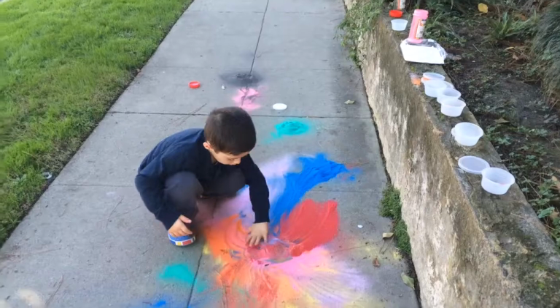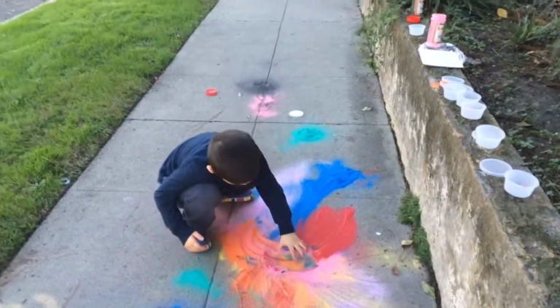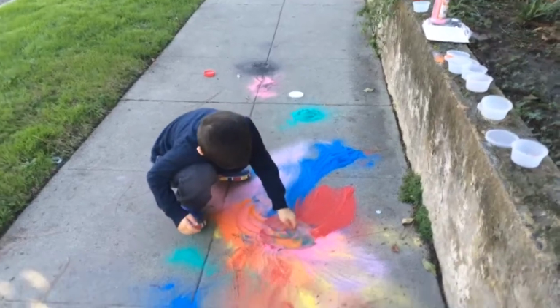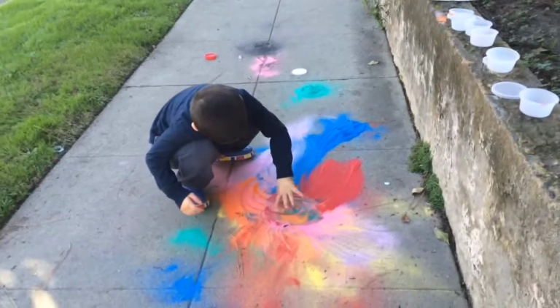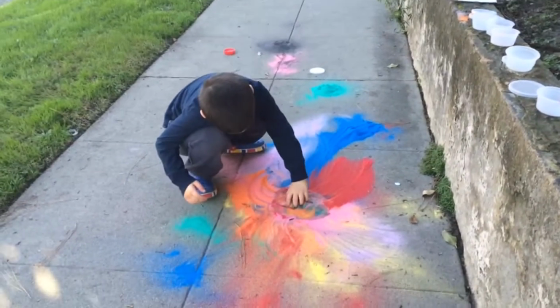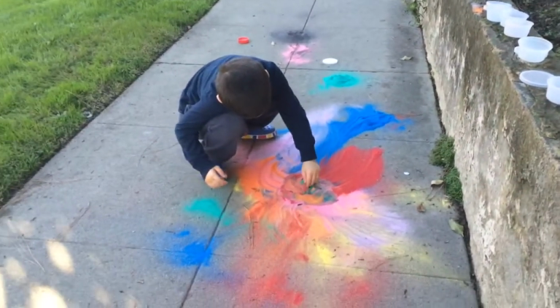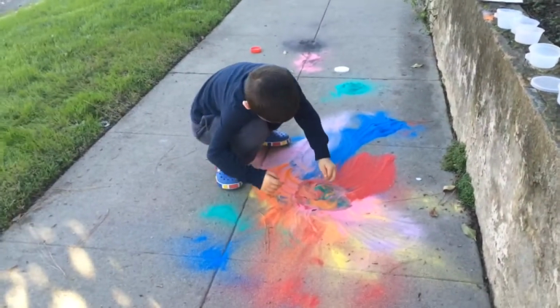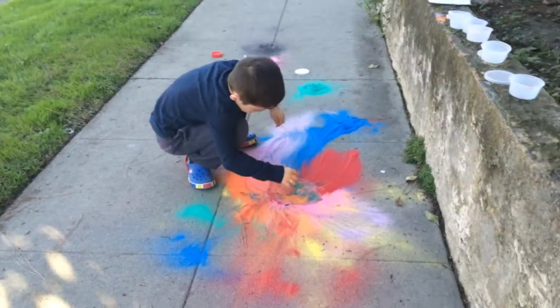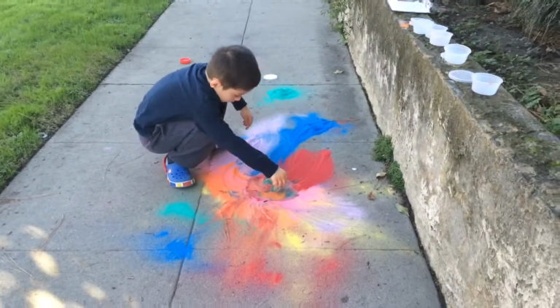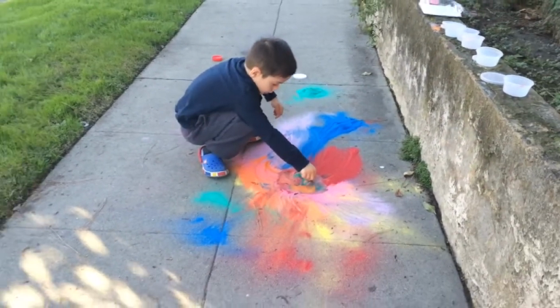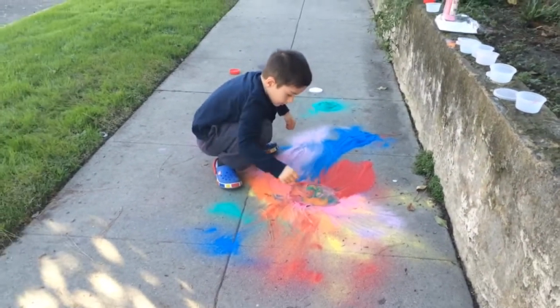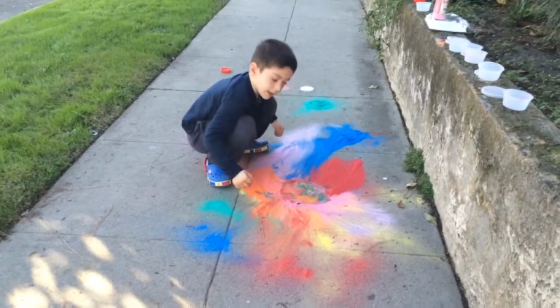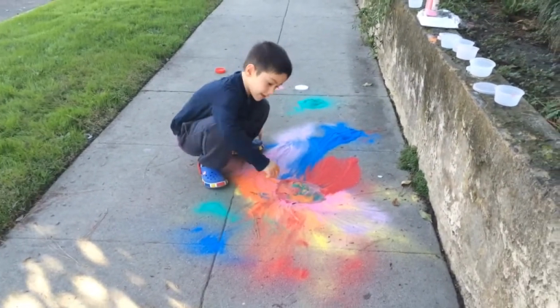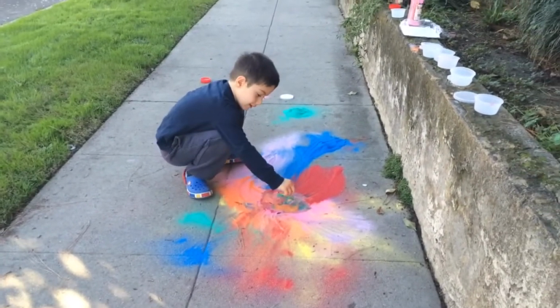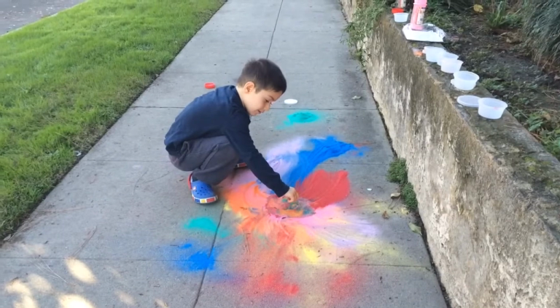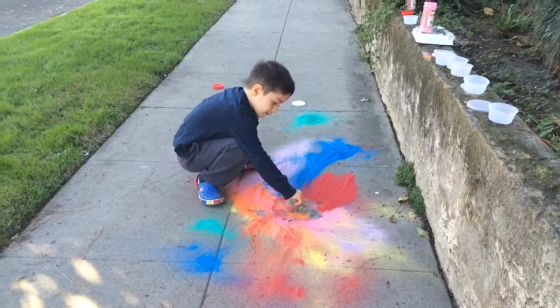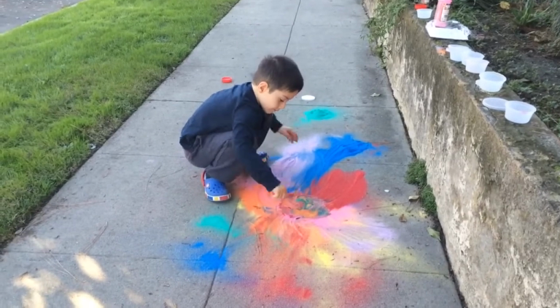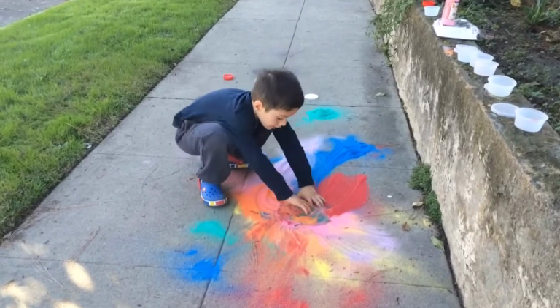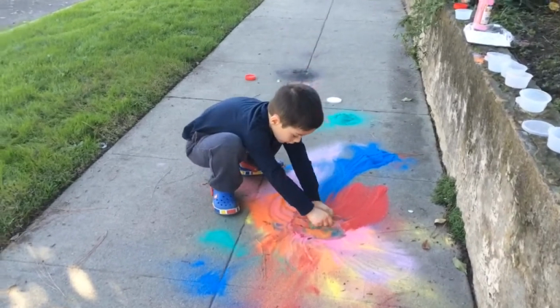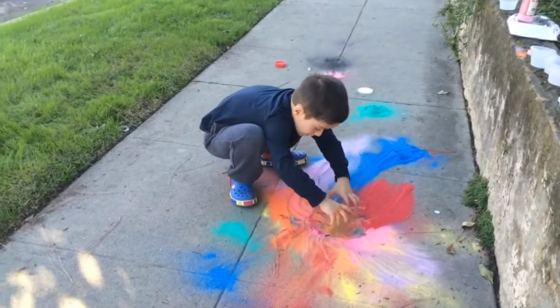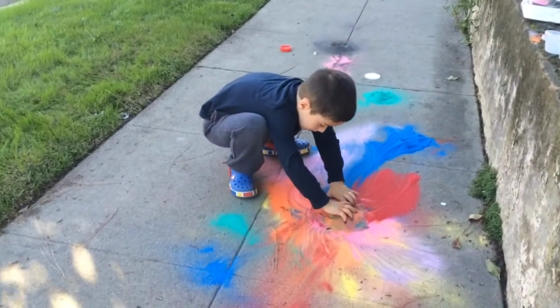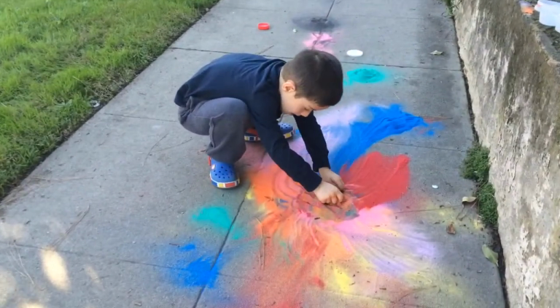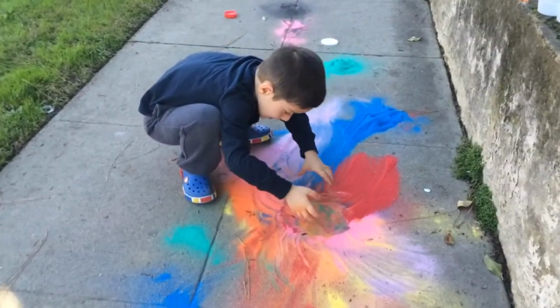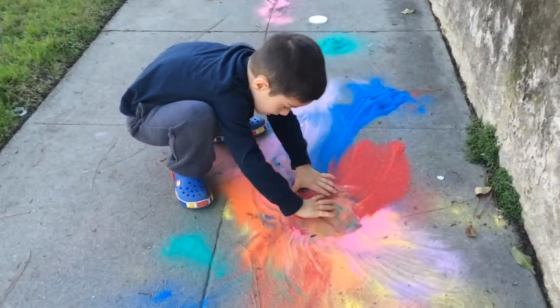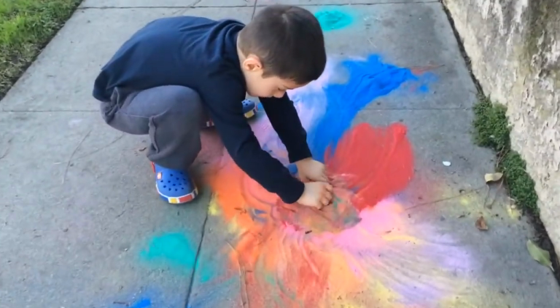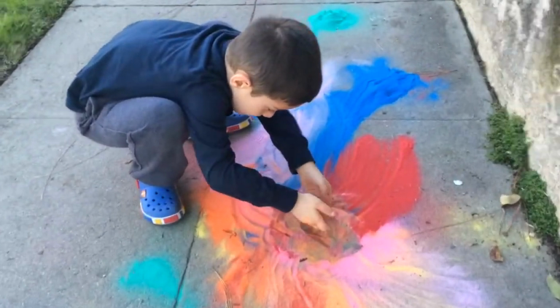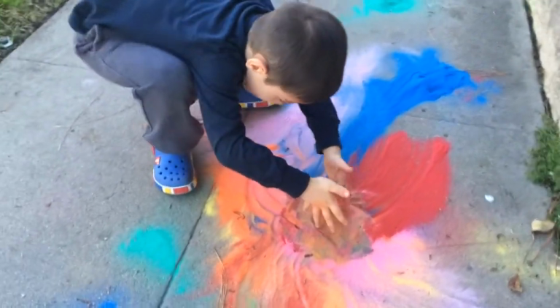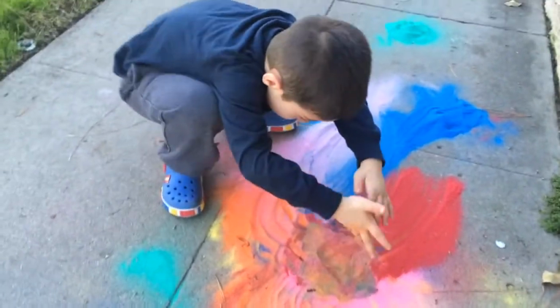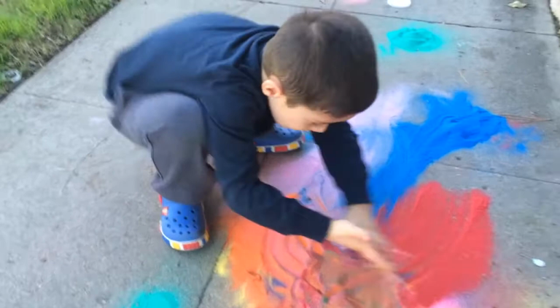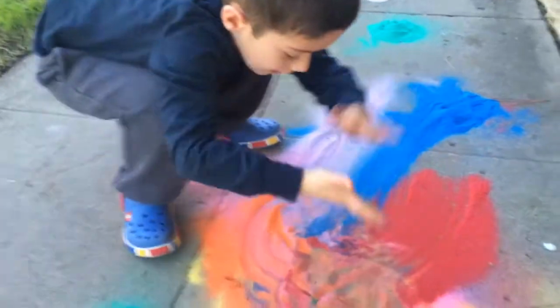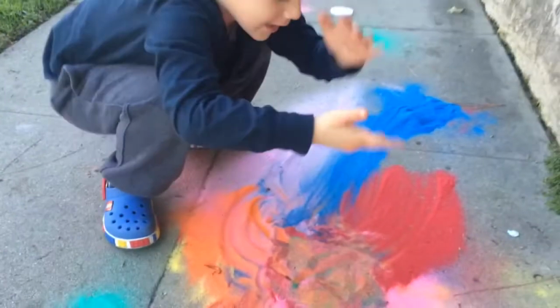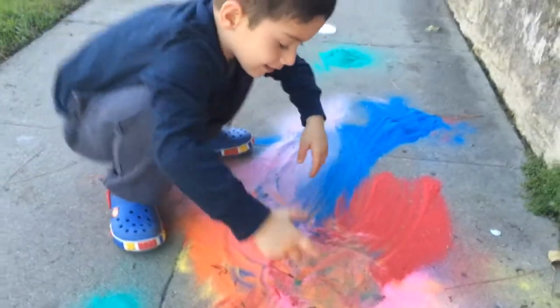So around, mix these colors like this, and then you mix and mix, make a nice color.